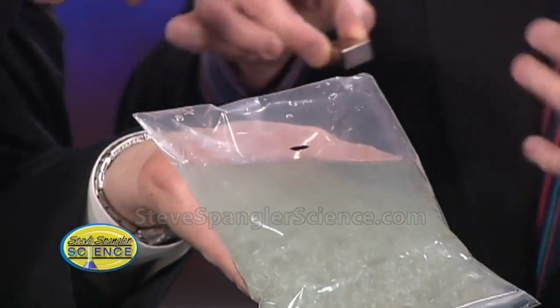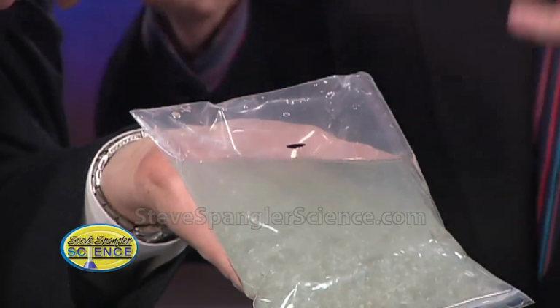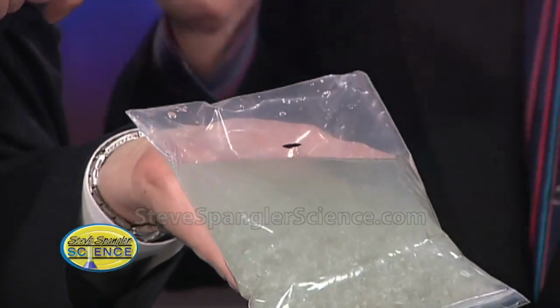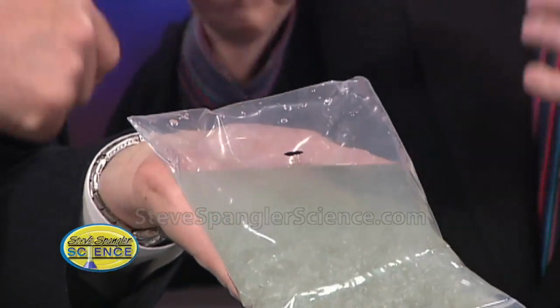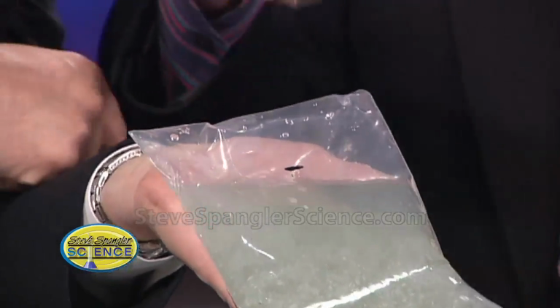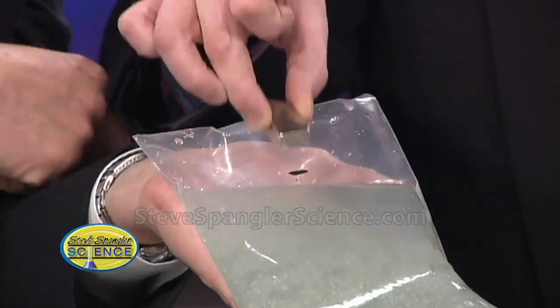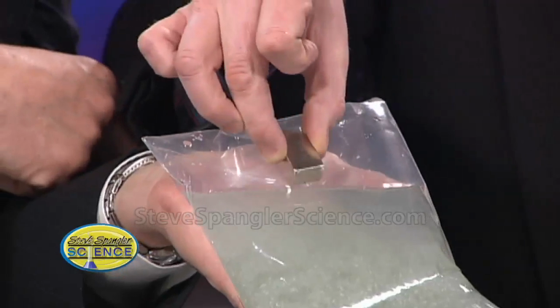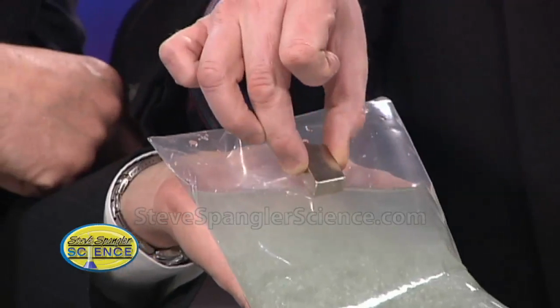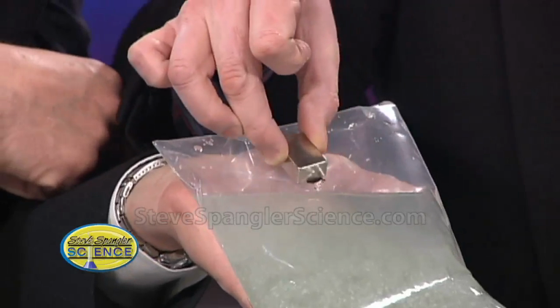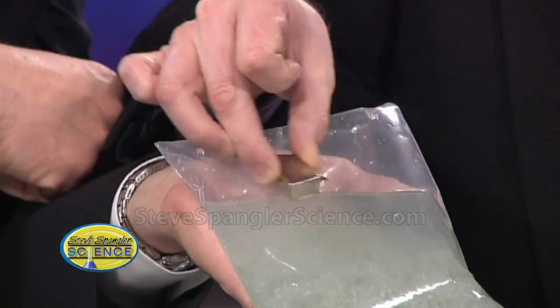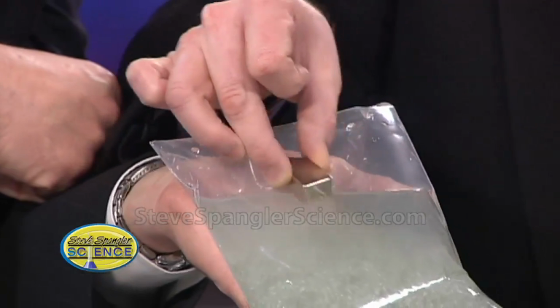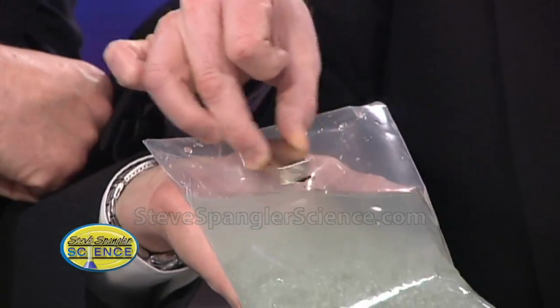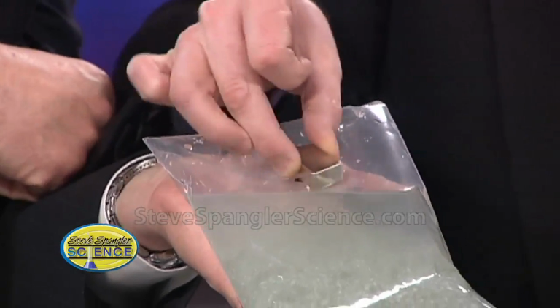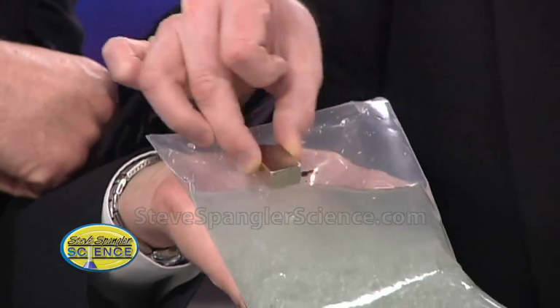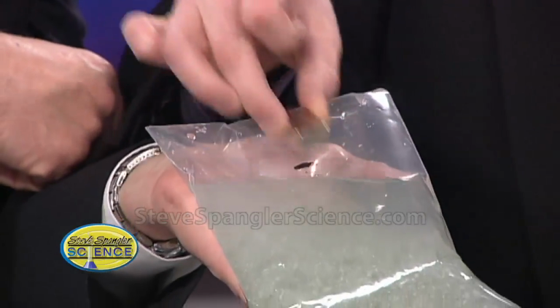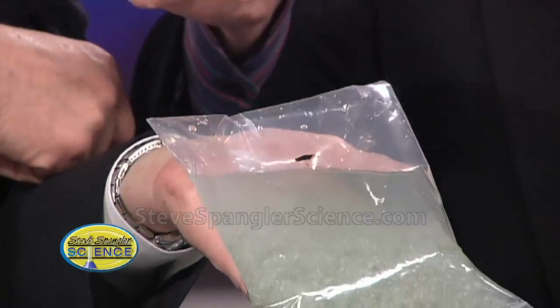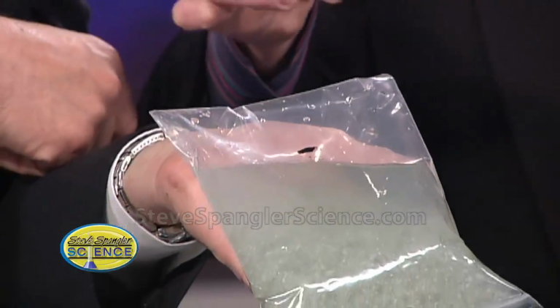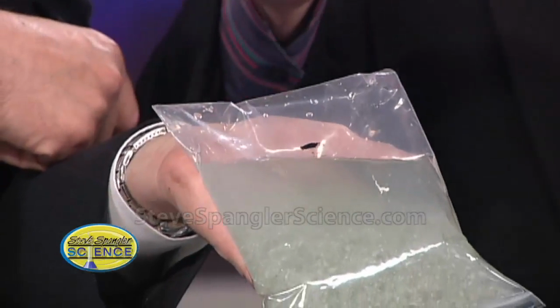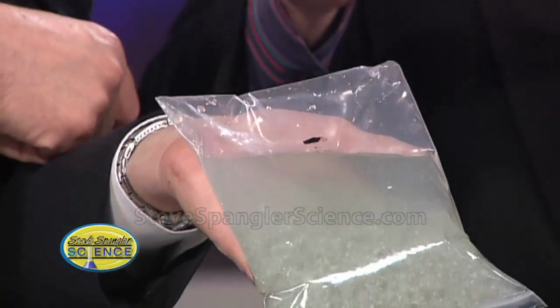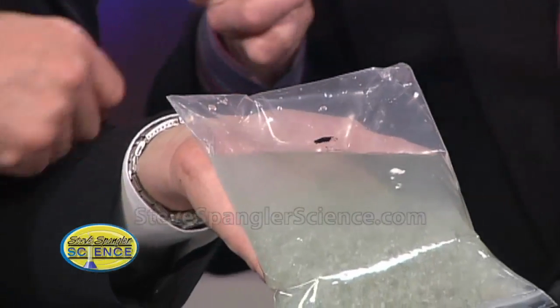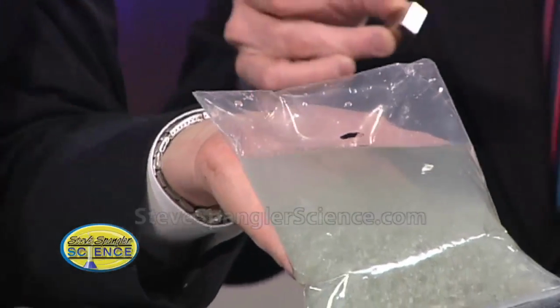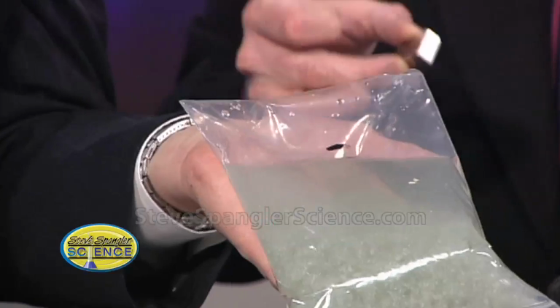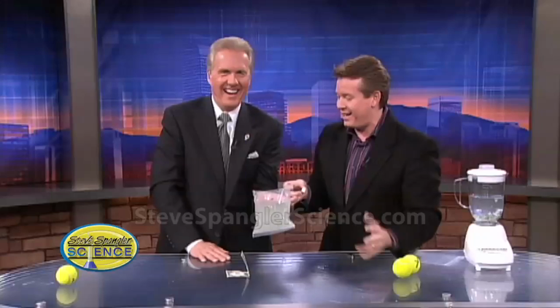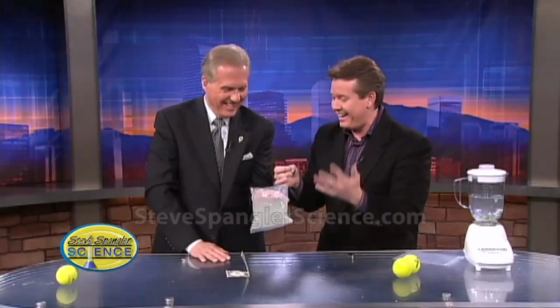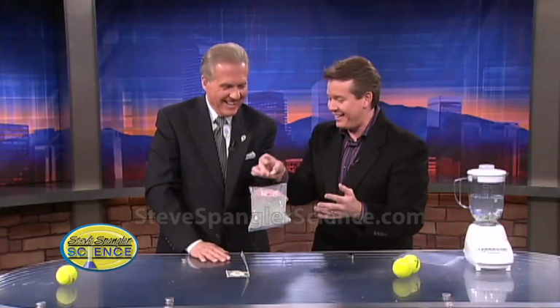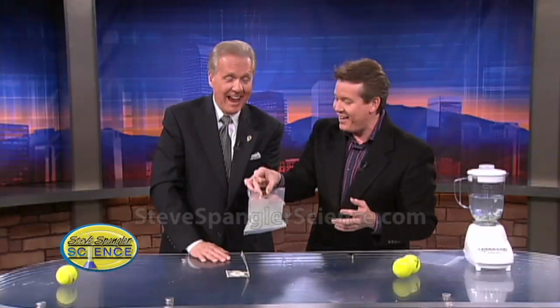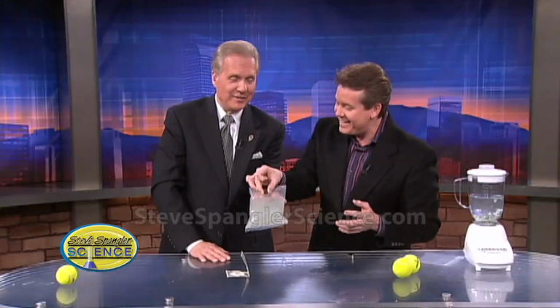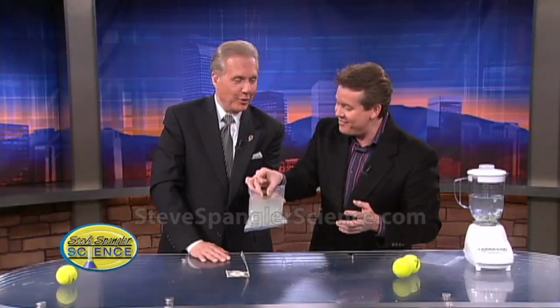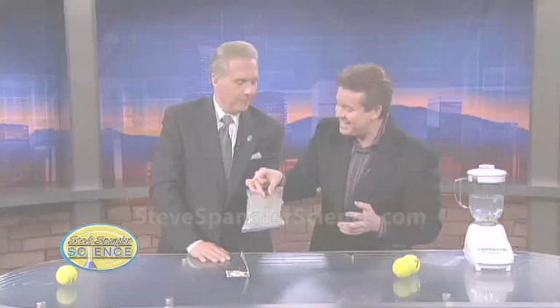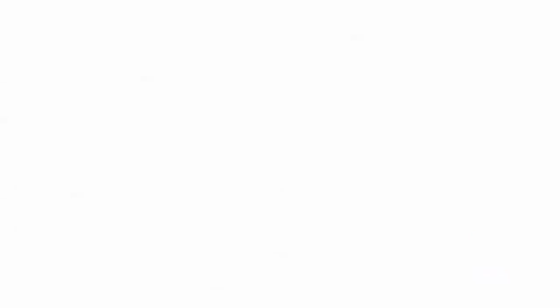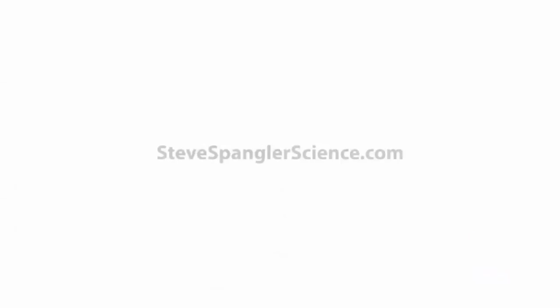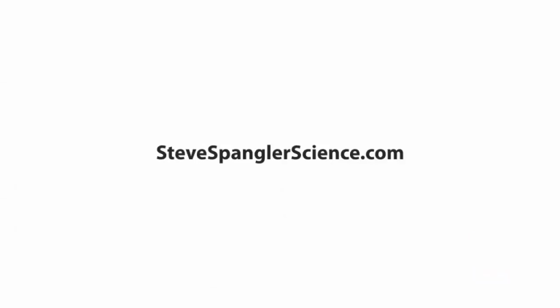You've increased your liquid assets. I don't have any other jokes. That is very cool.